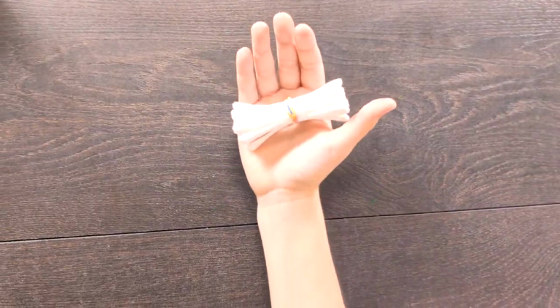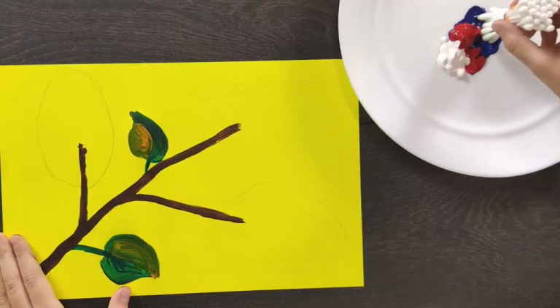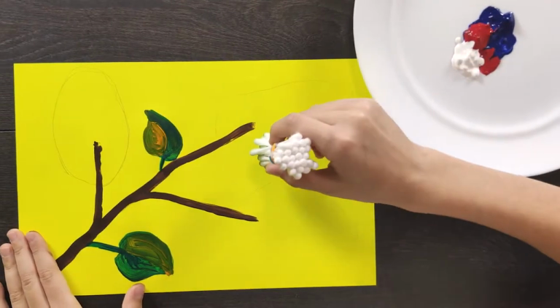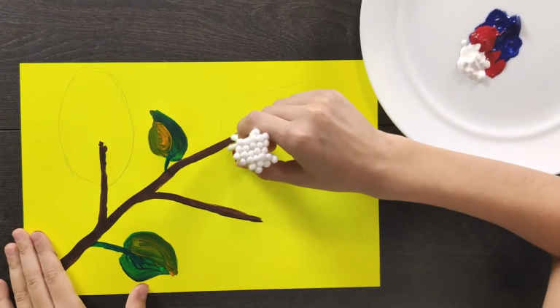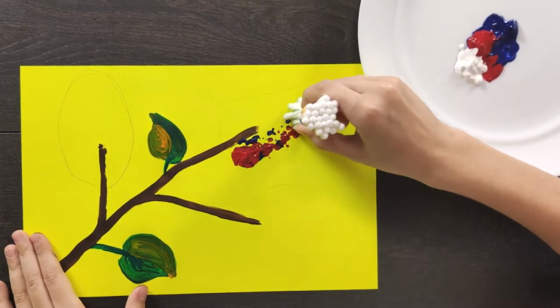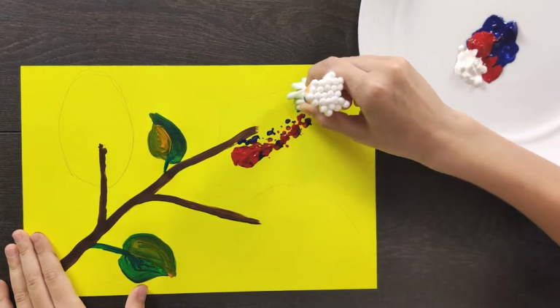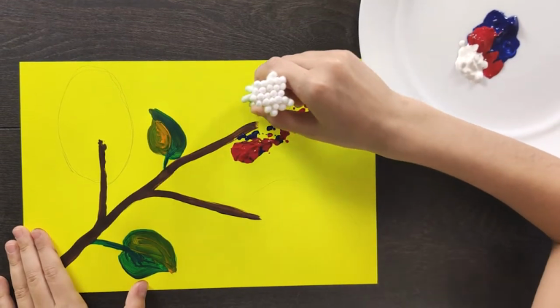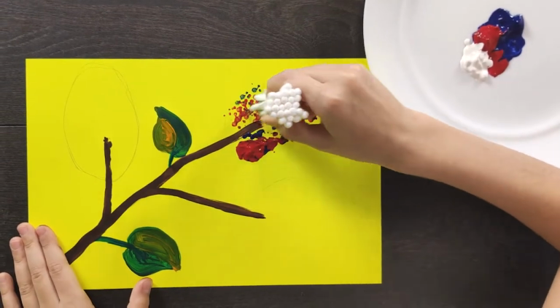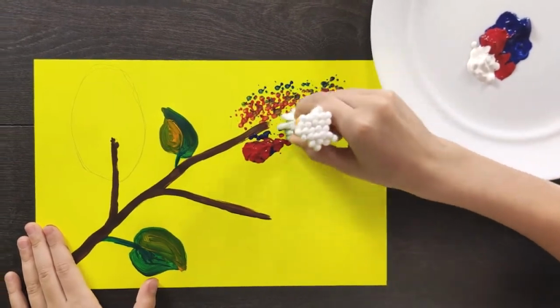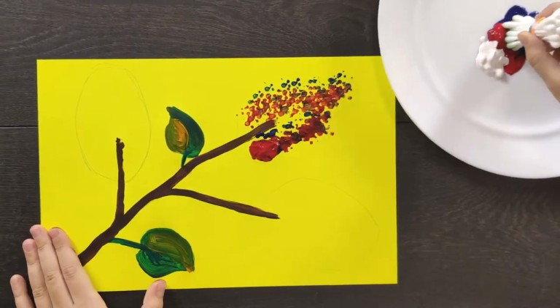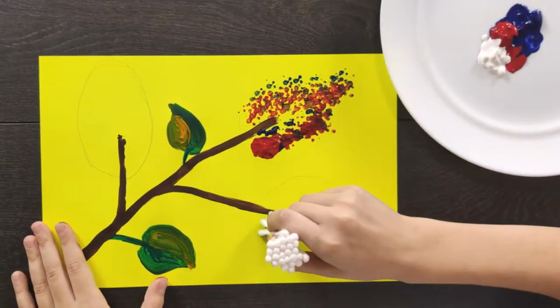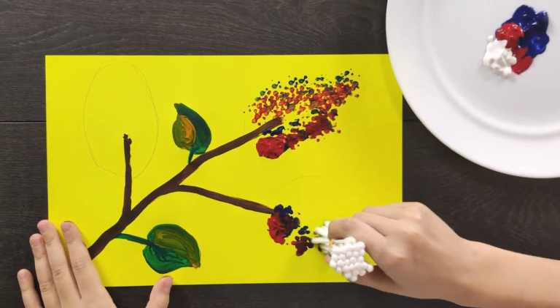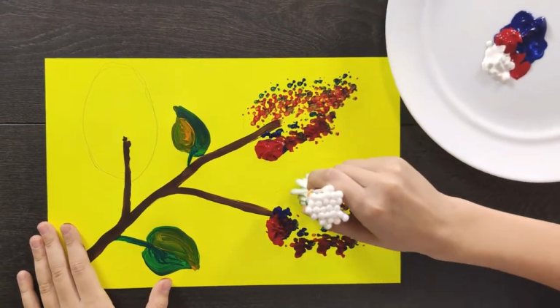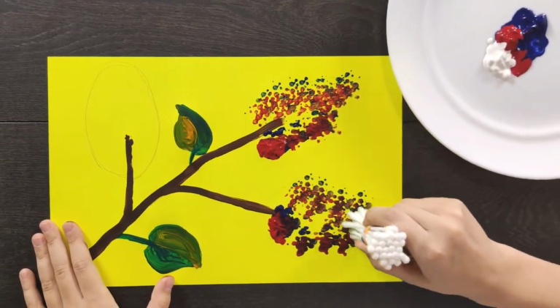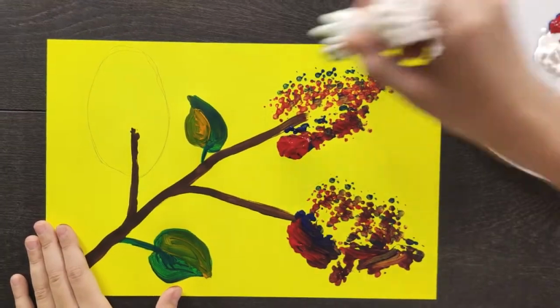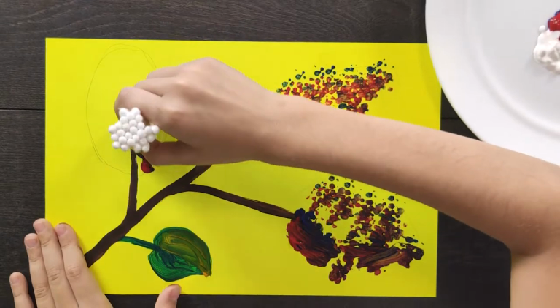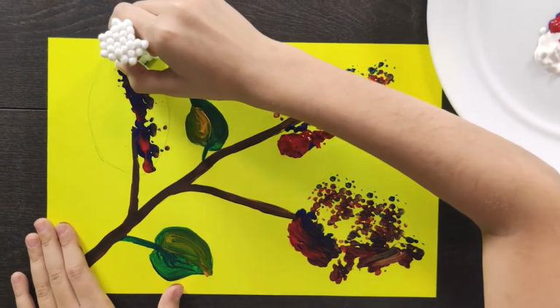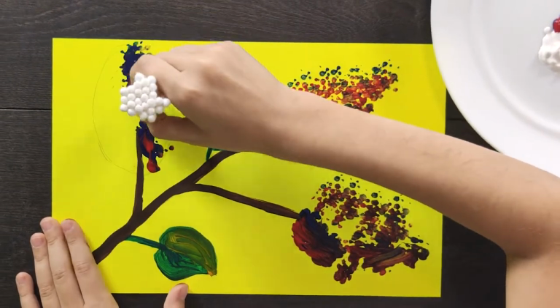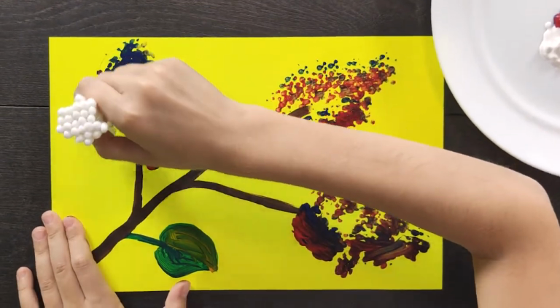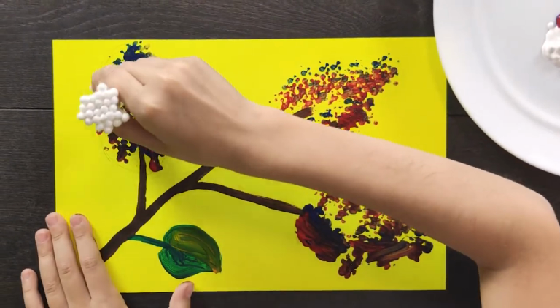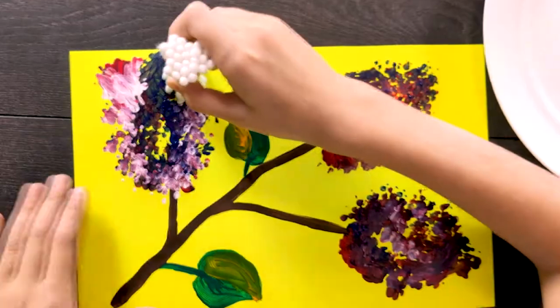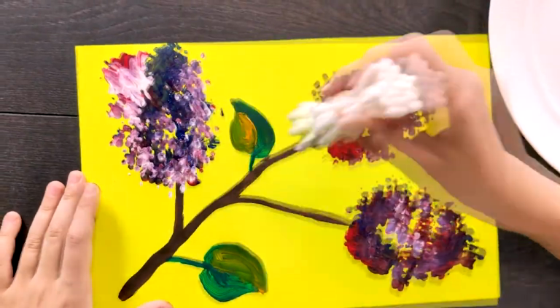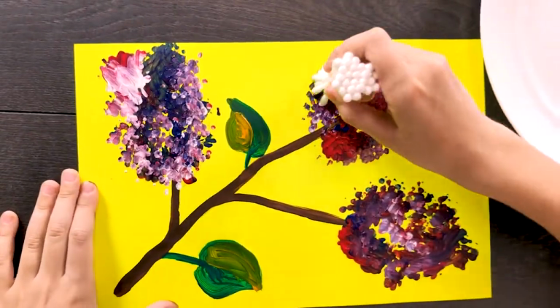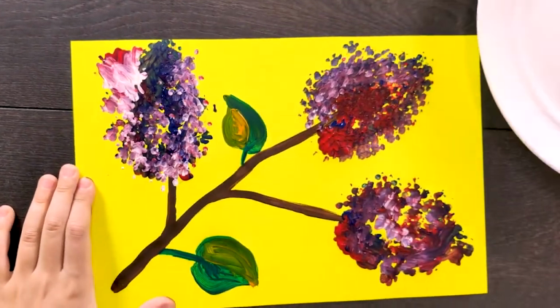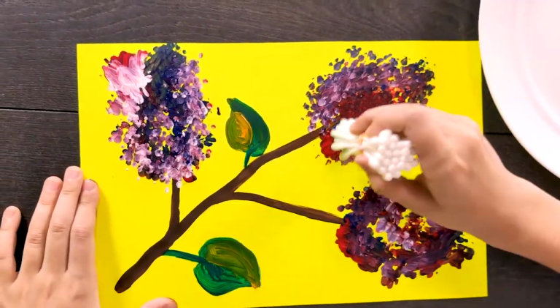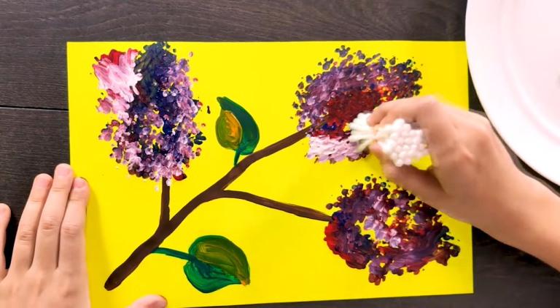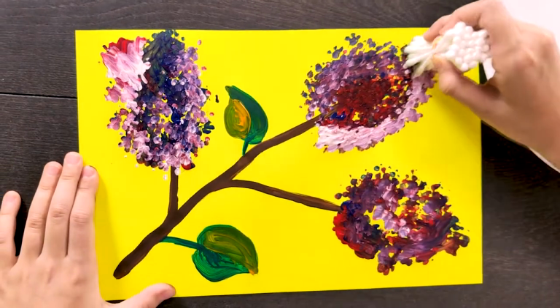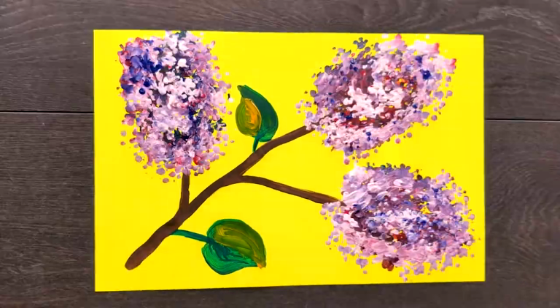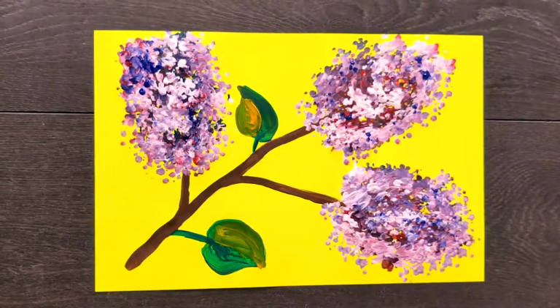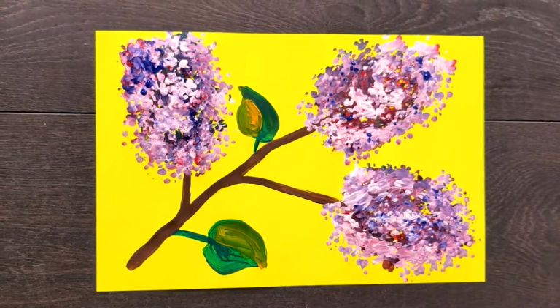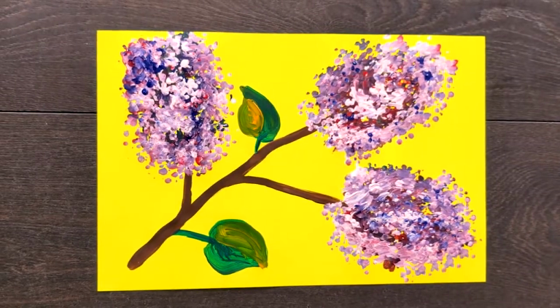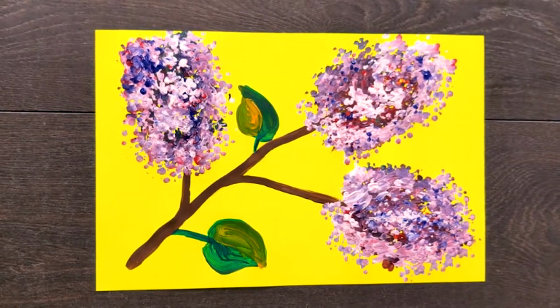We take cutting pots, dip them in paint, and draw lilac flowers.